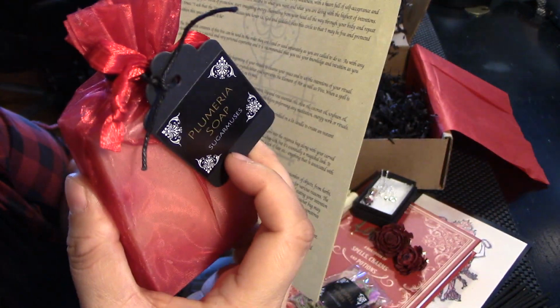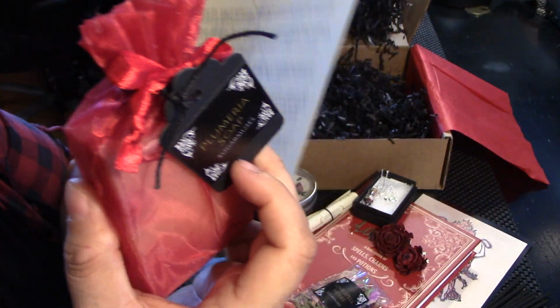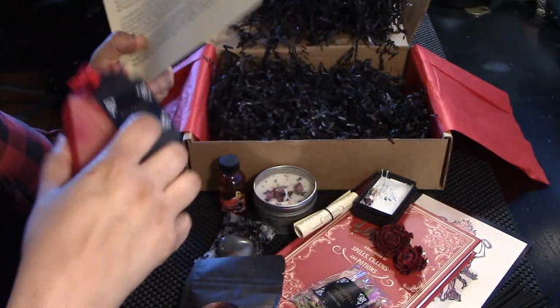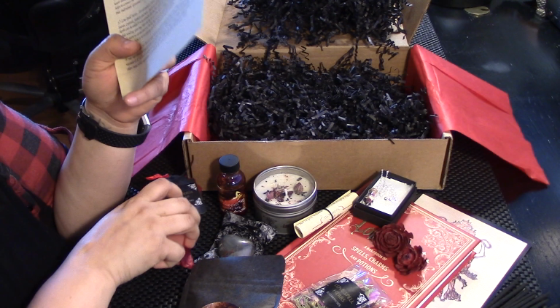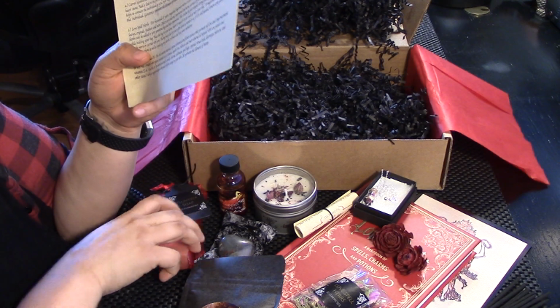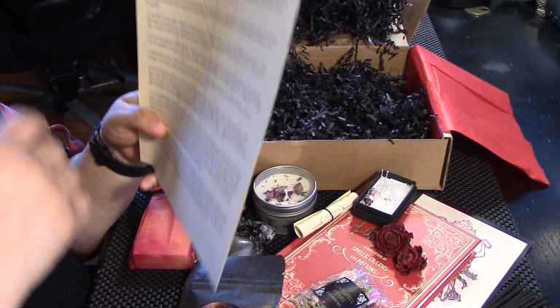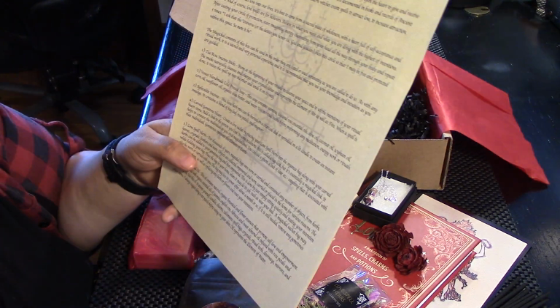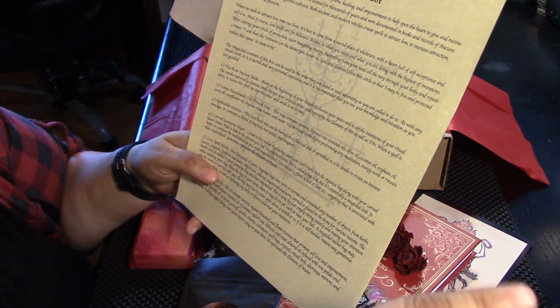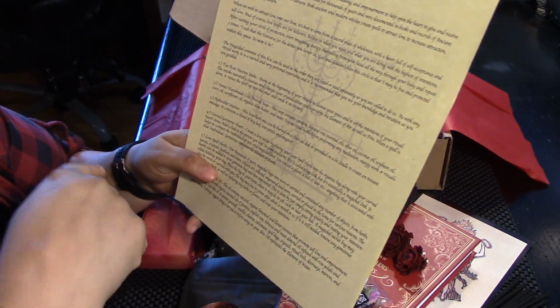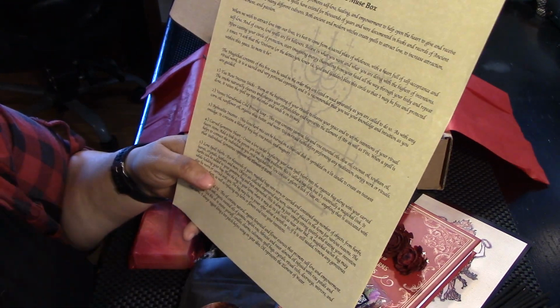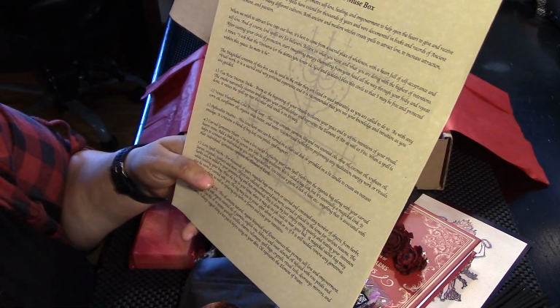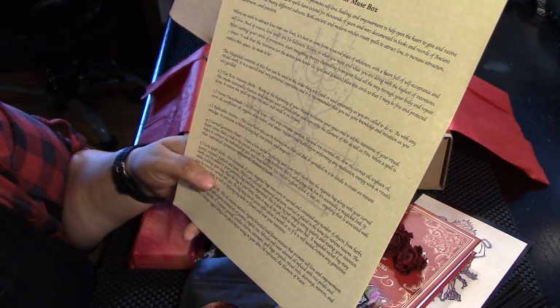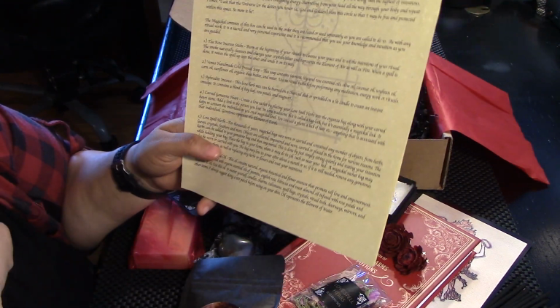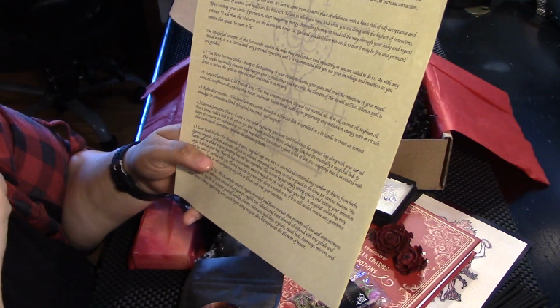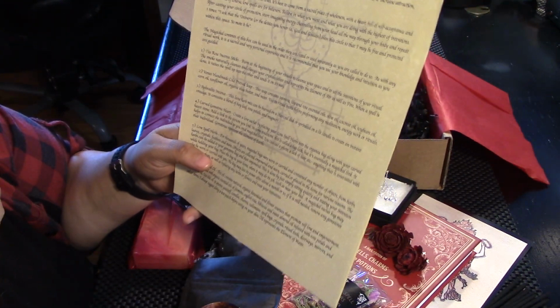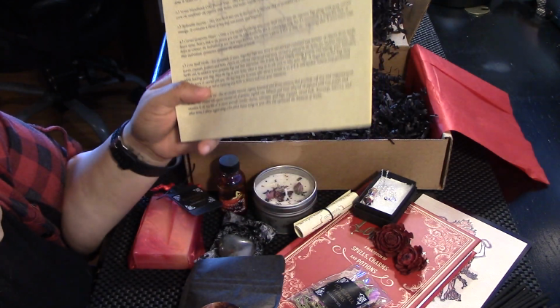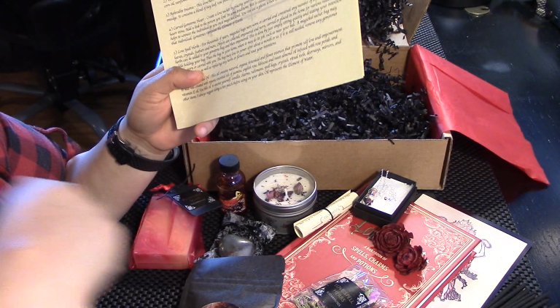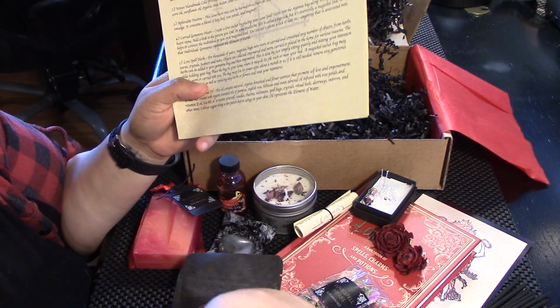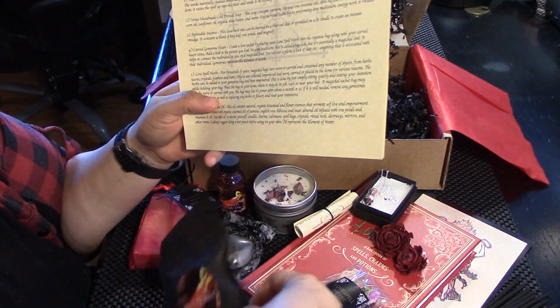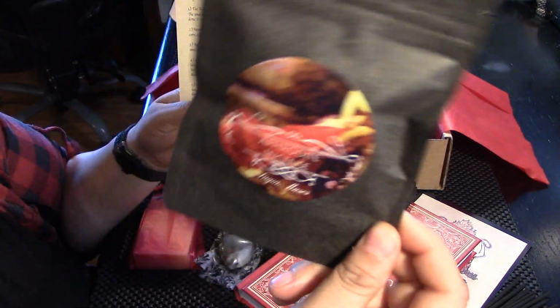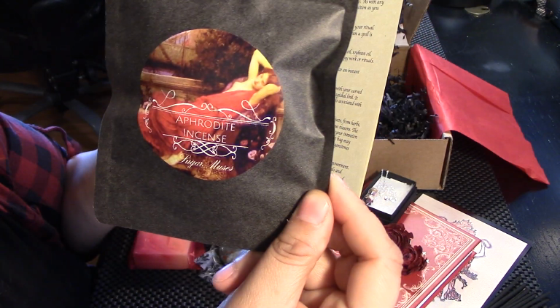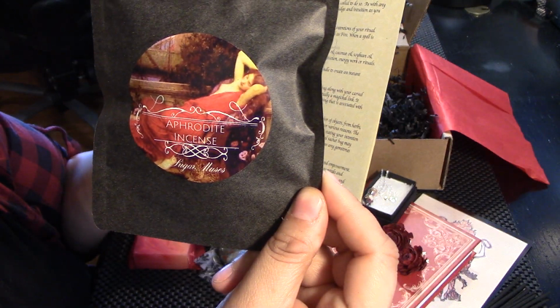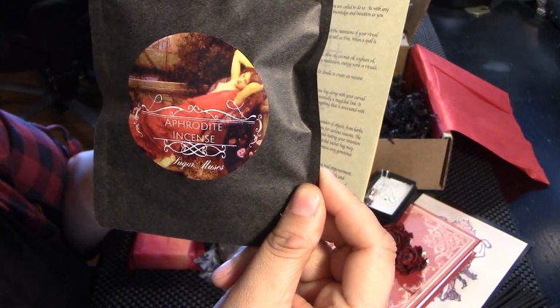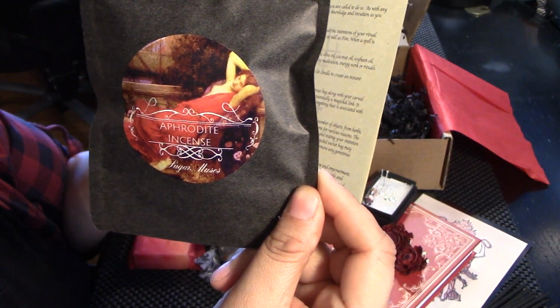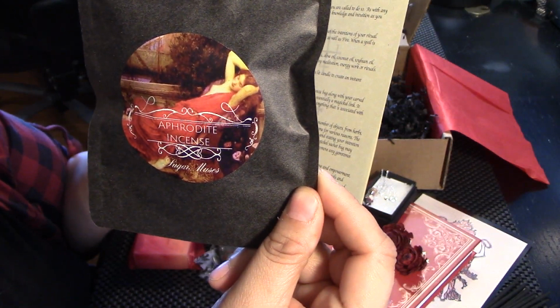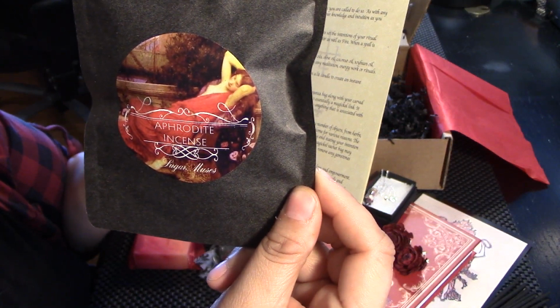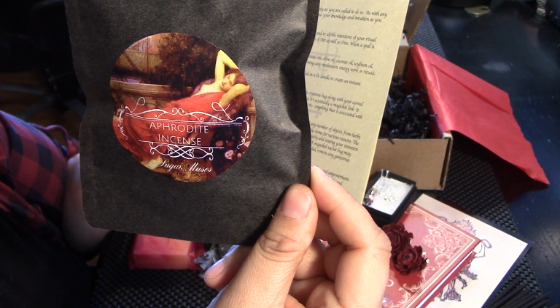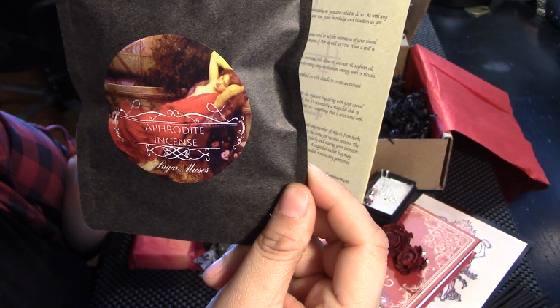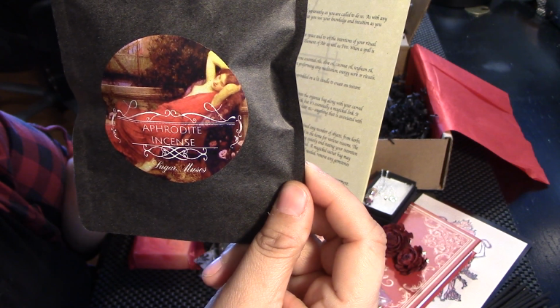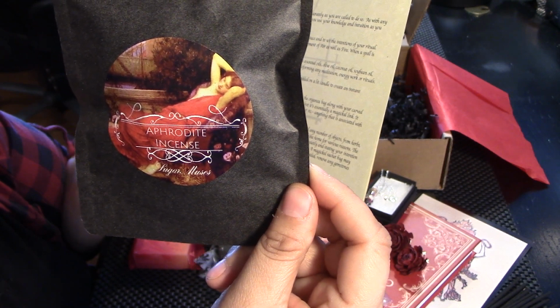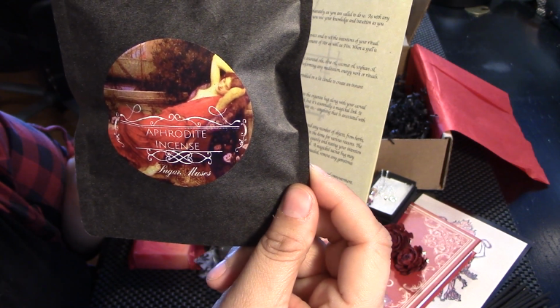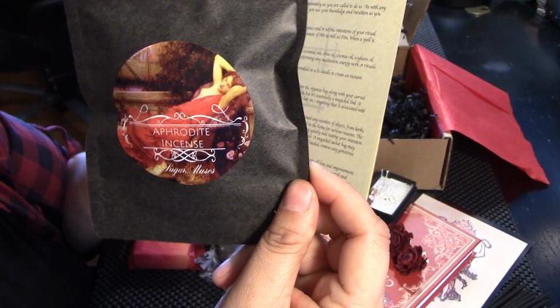It must be this but it says plumeria — it smells great. Aphrodite incense is this one. Loose herbs — contains a blend of bay leaf, rose petals, and mugwort.